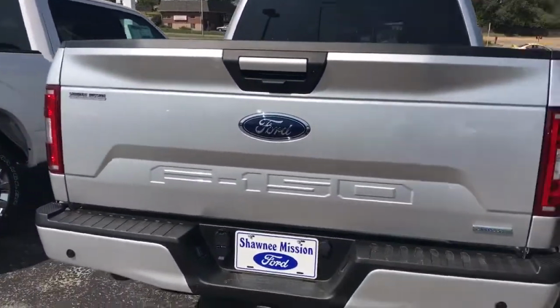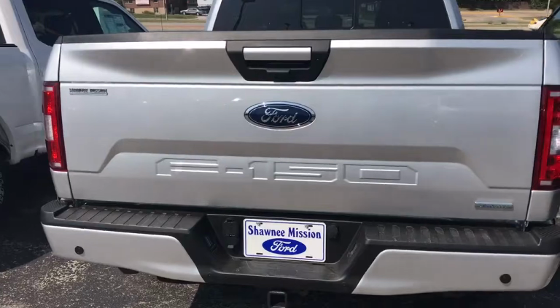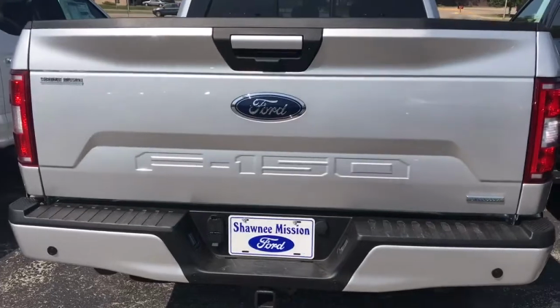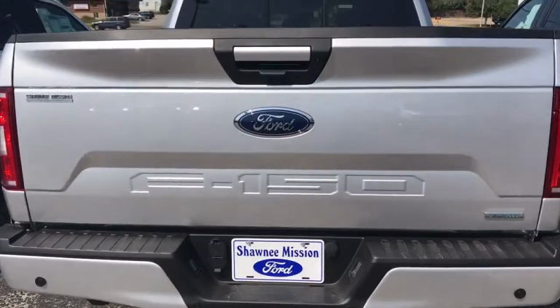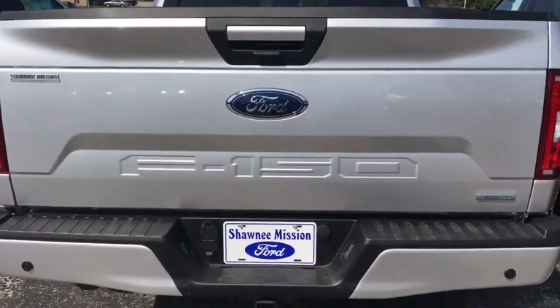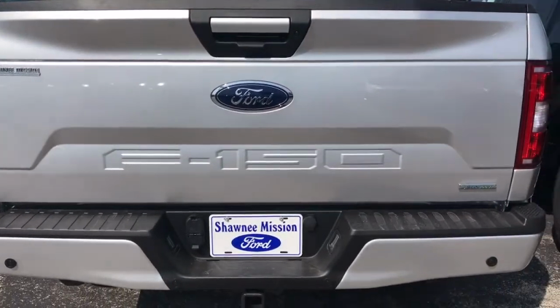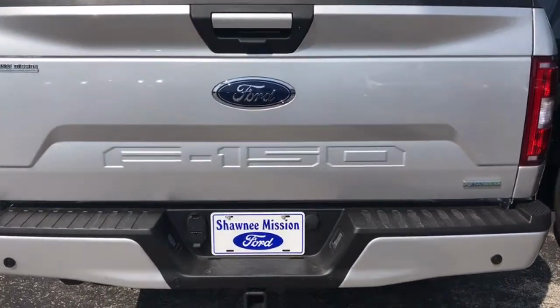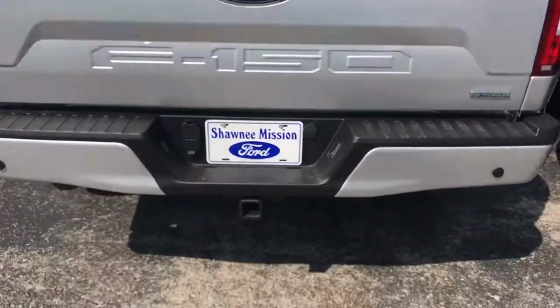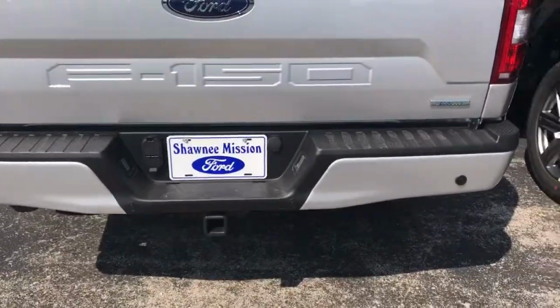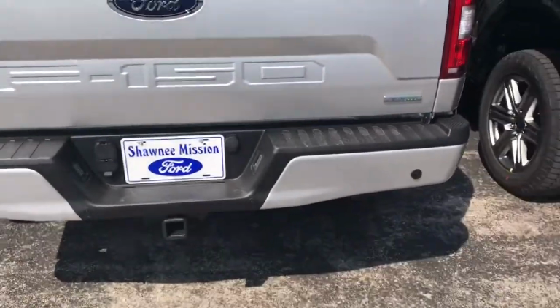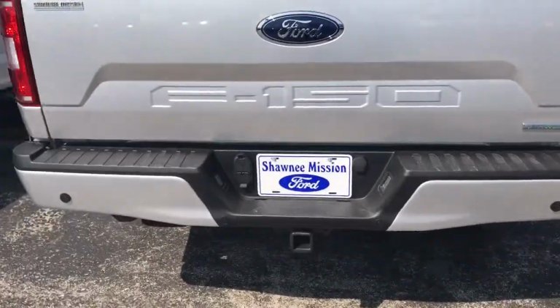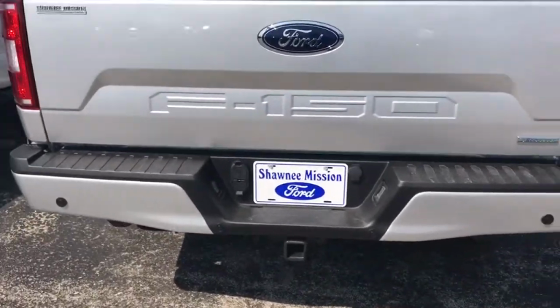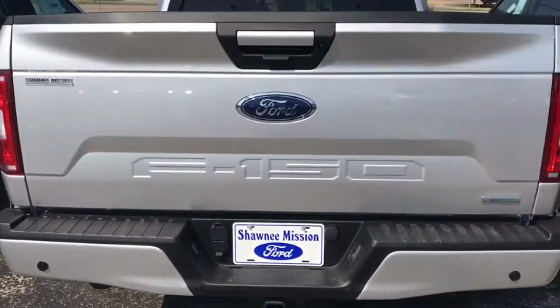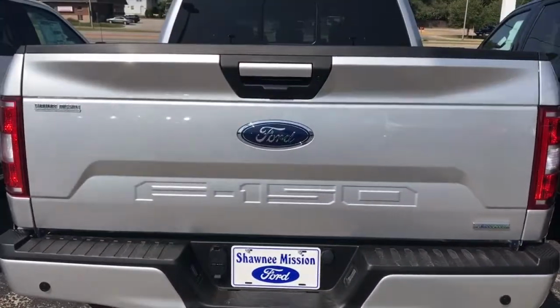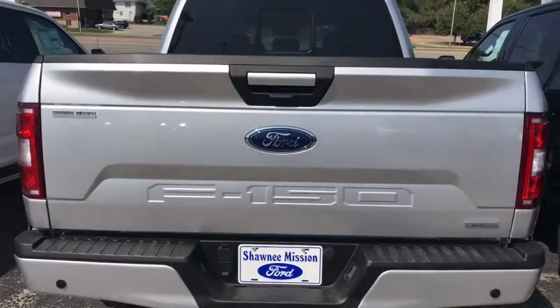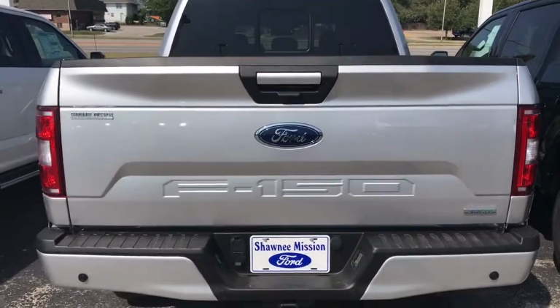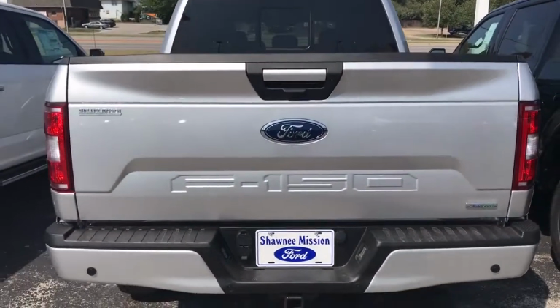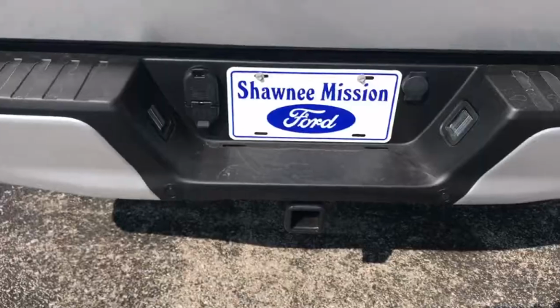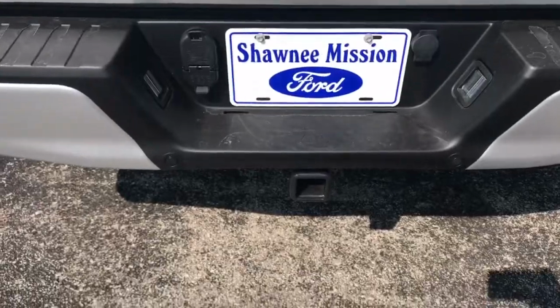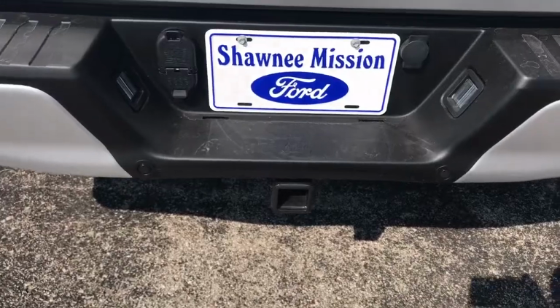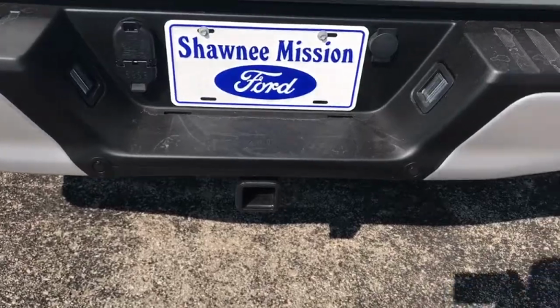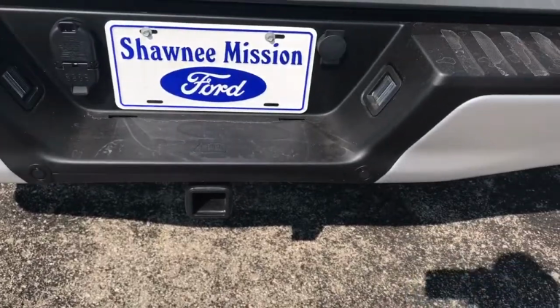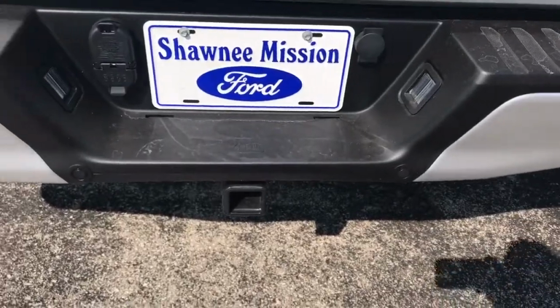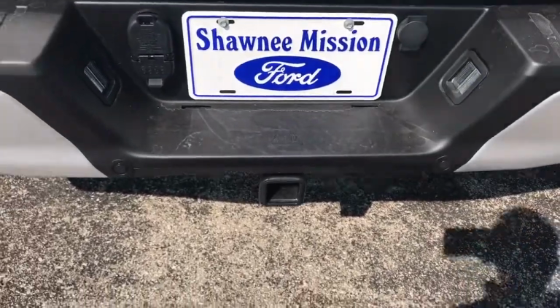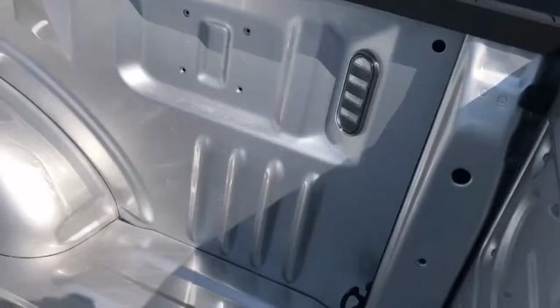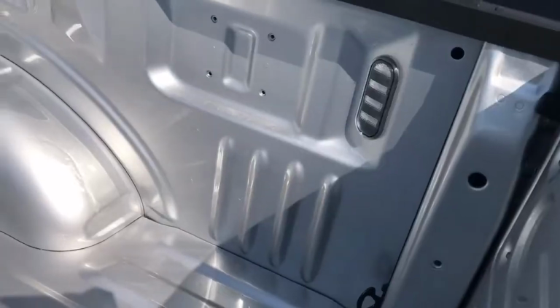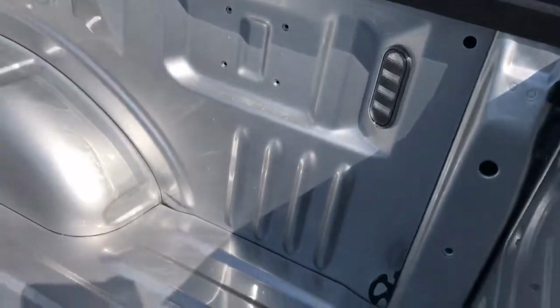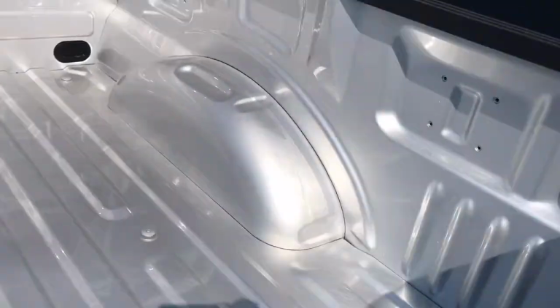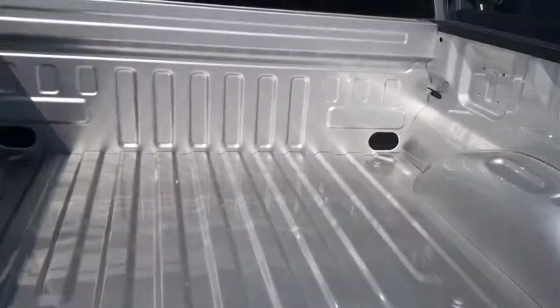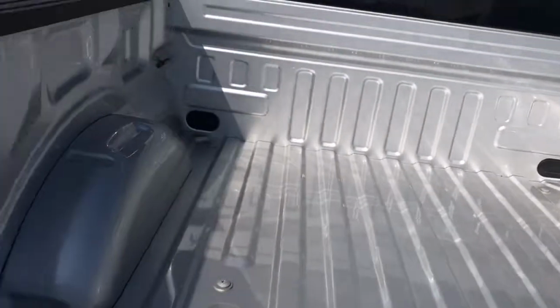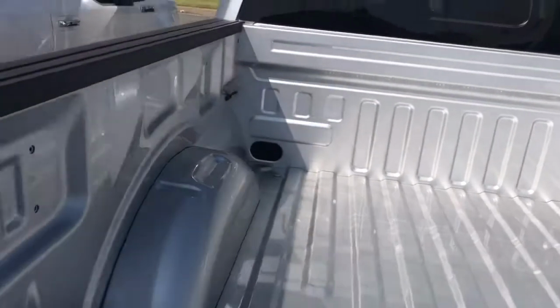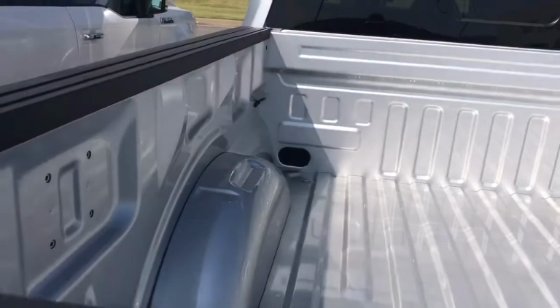You have your 360 degree camera with sonar technology down here, trailer brake and tow package, and a lighted bed liner on the inside.